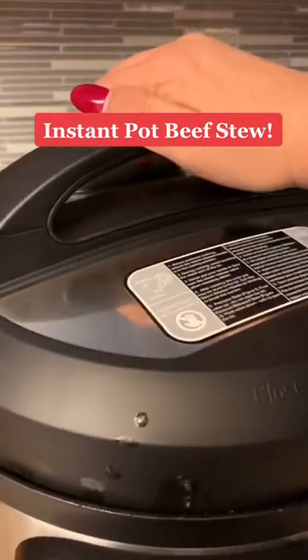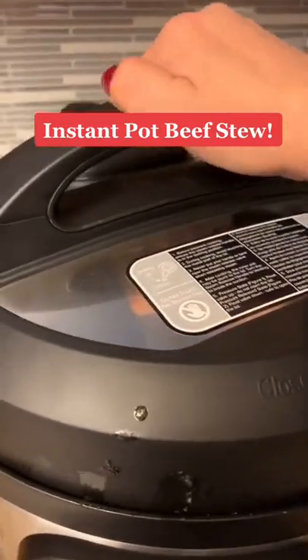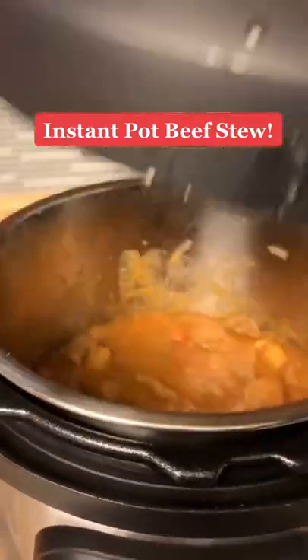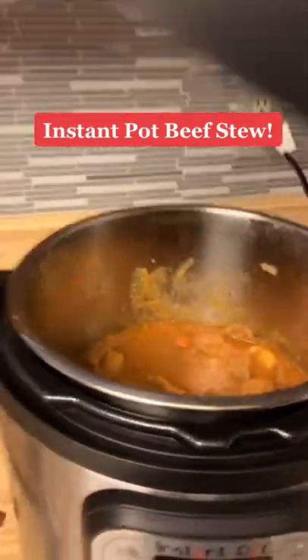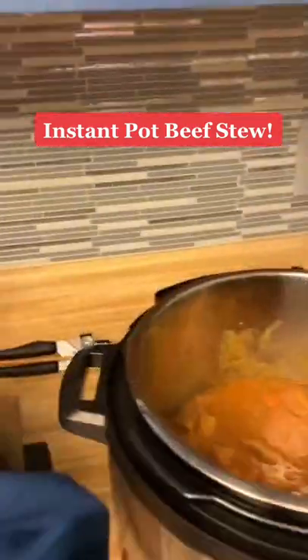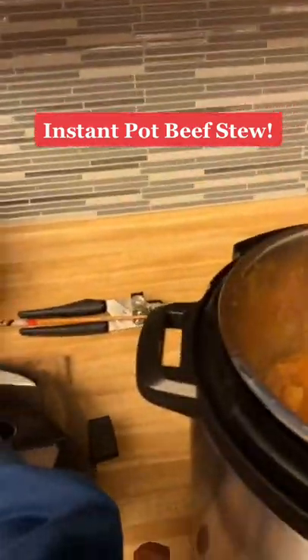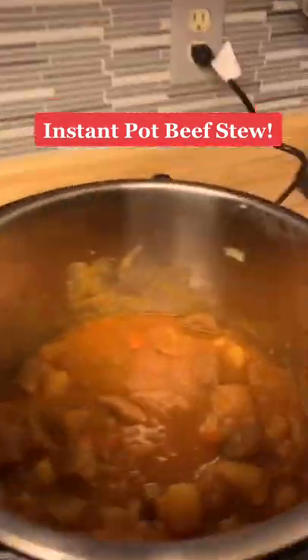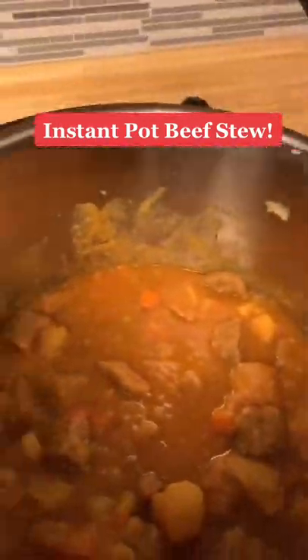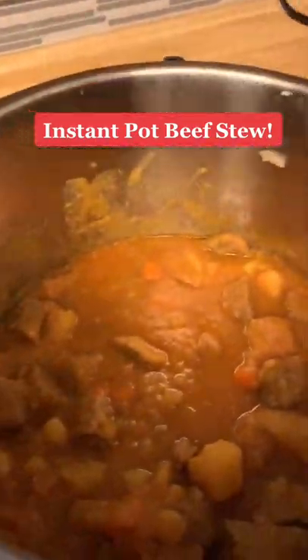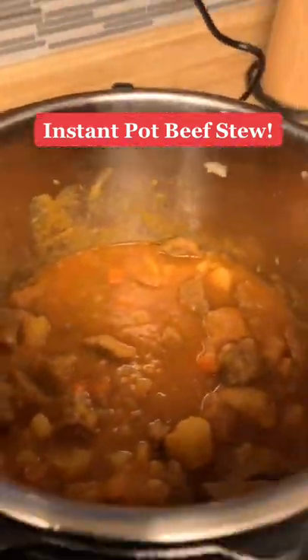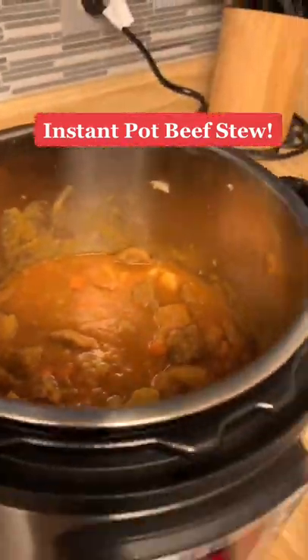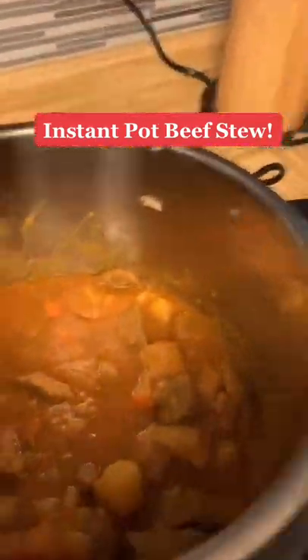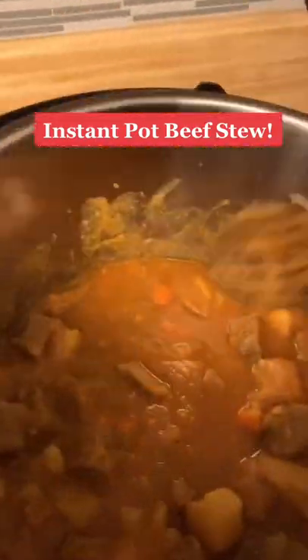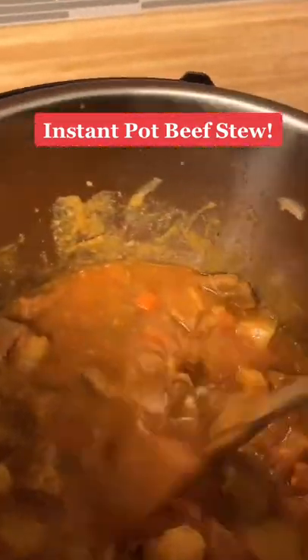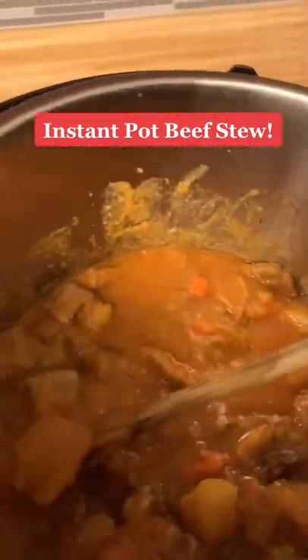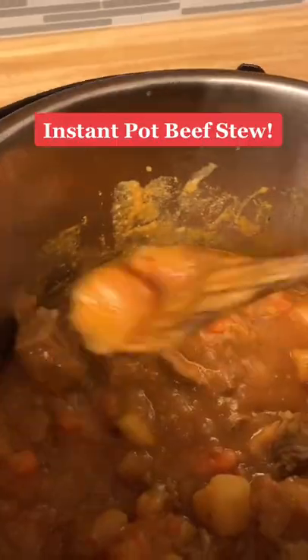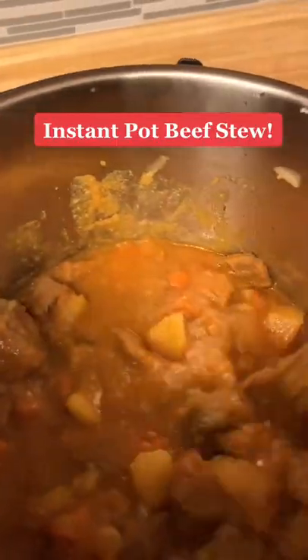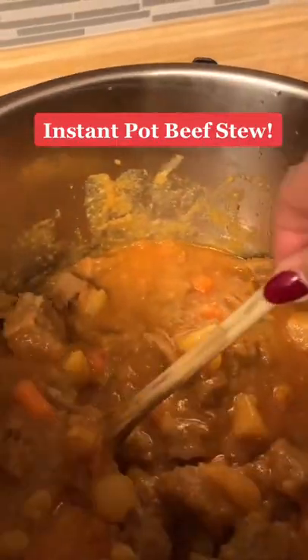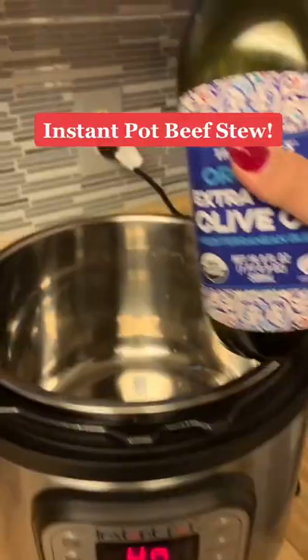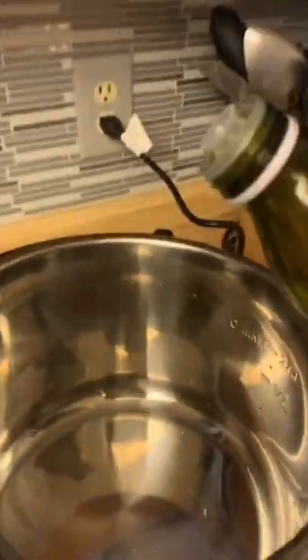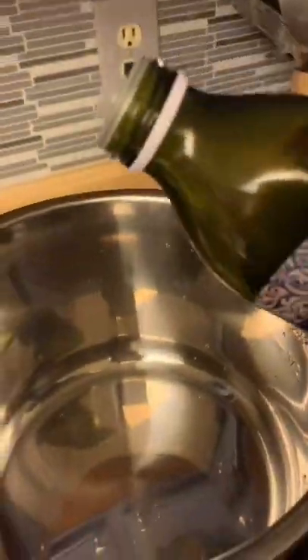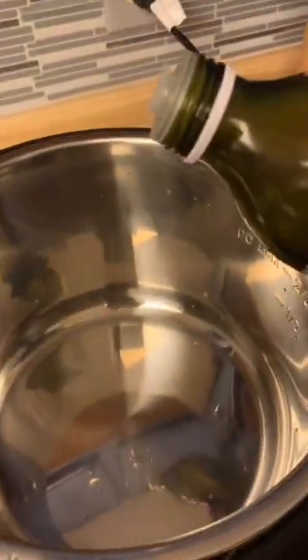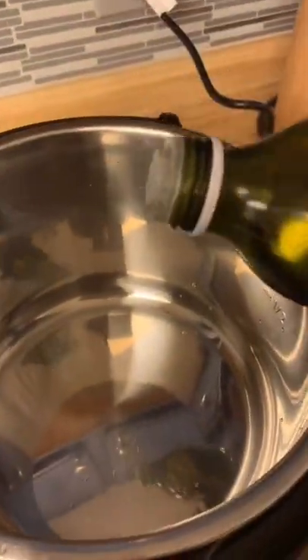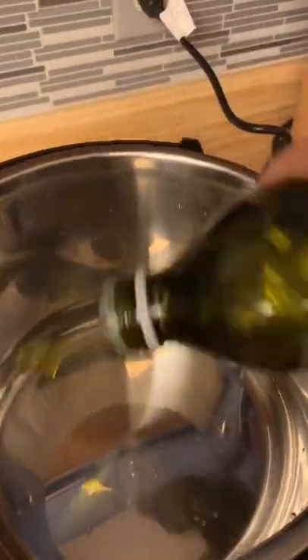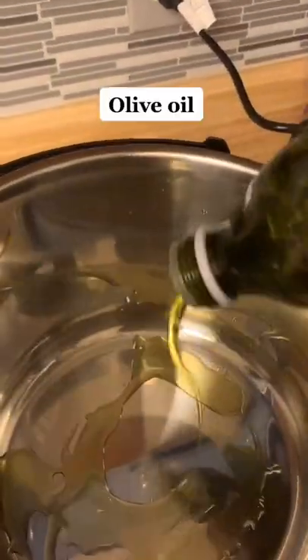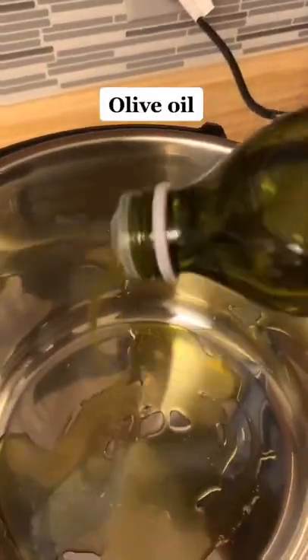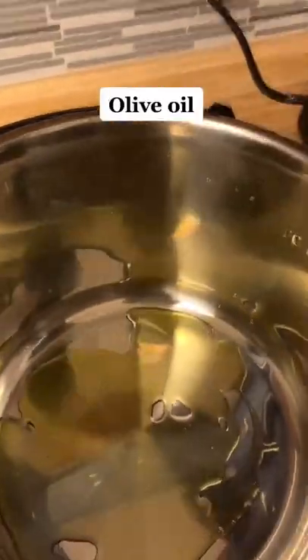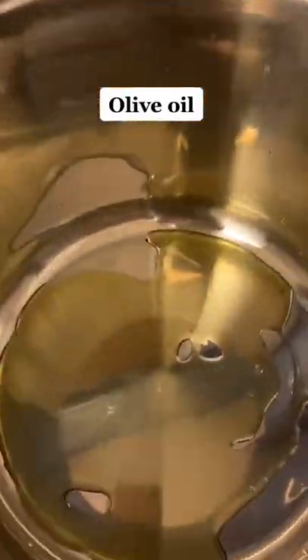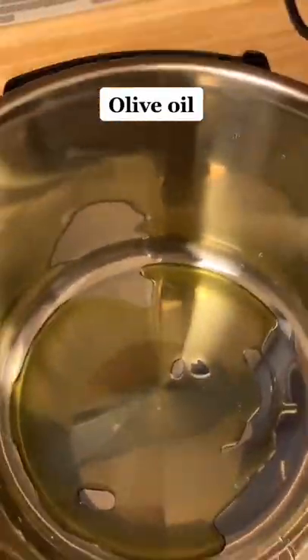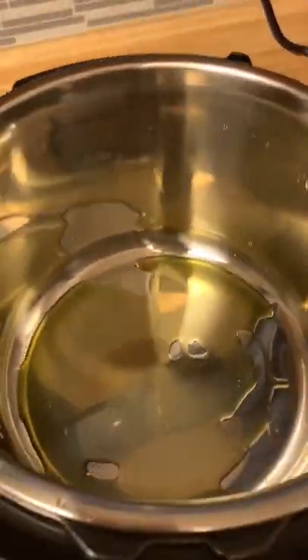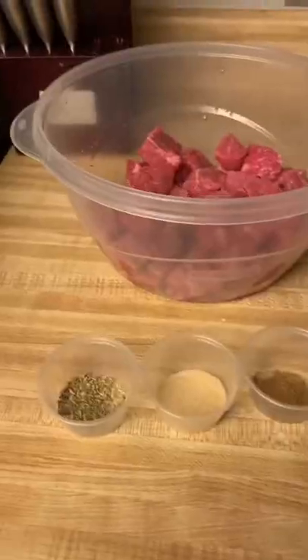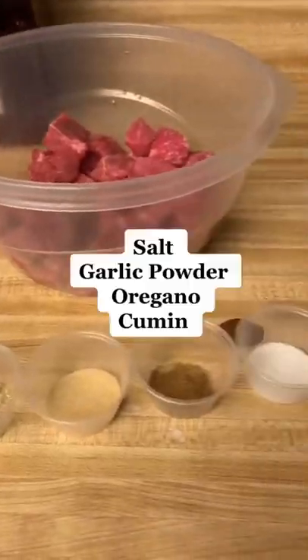I used my Instapot for the first time — let me show you what I made. This beef stew came out so perfect and delicious, and I can't believe how easy it was.